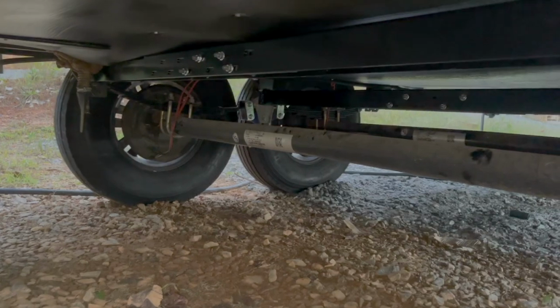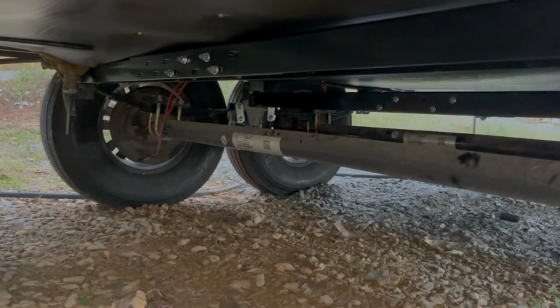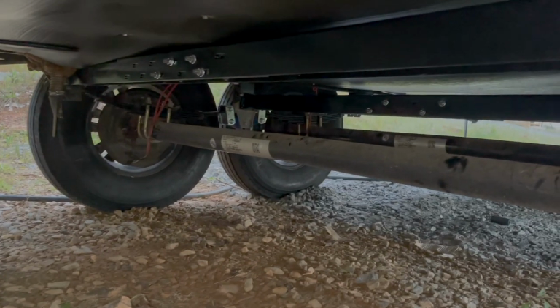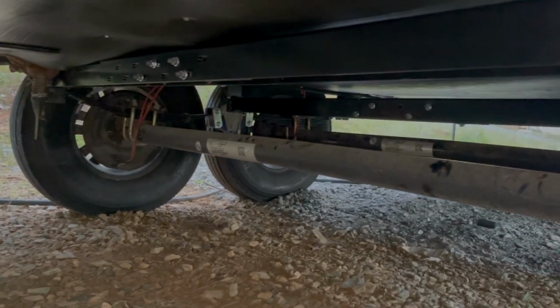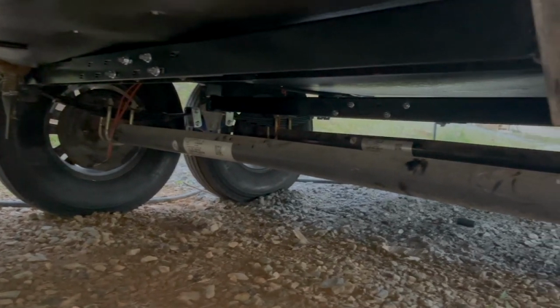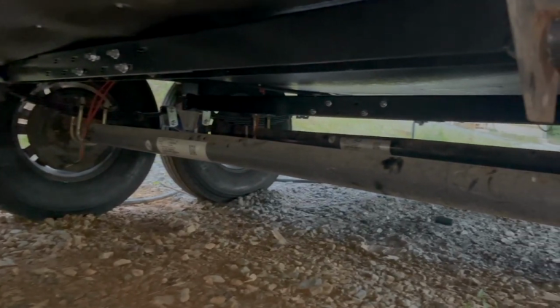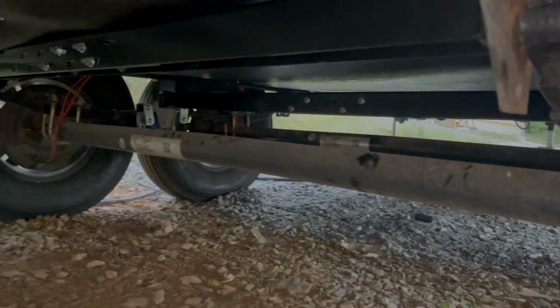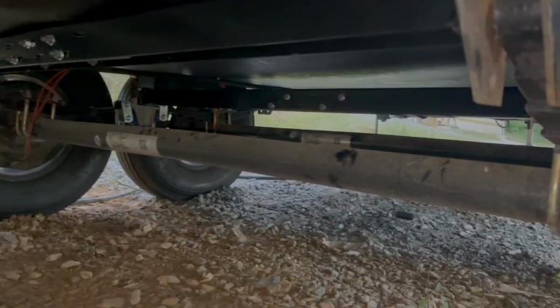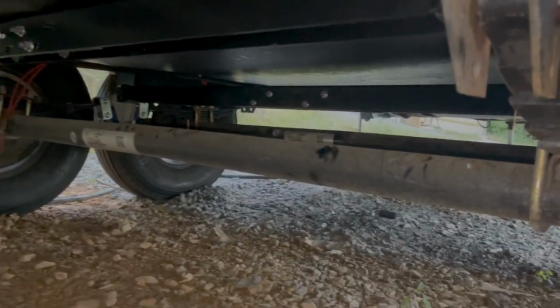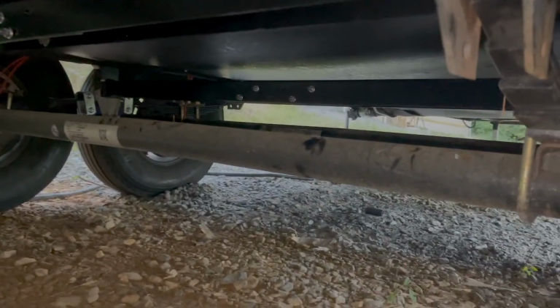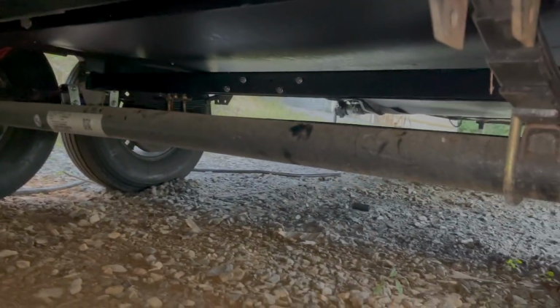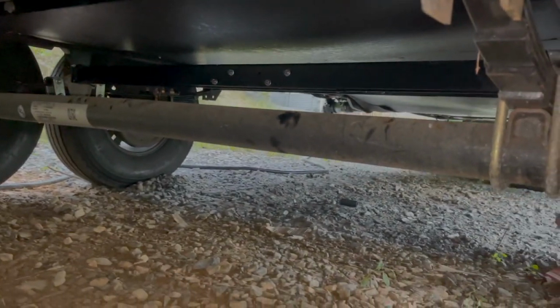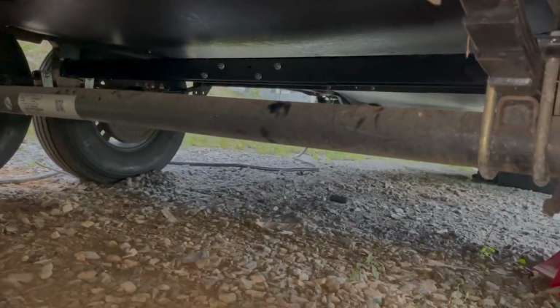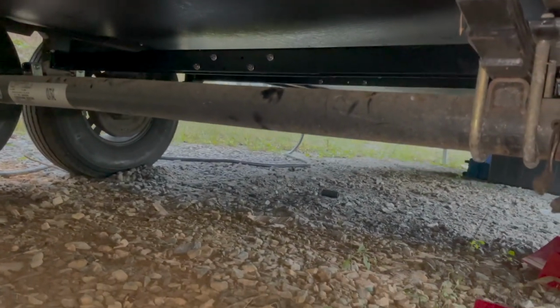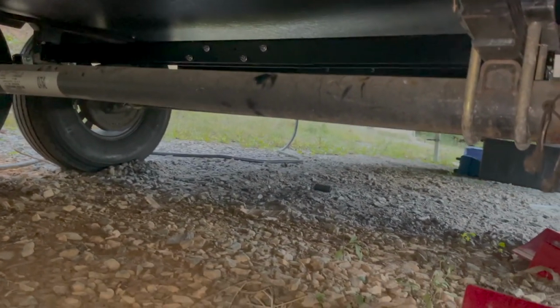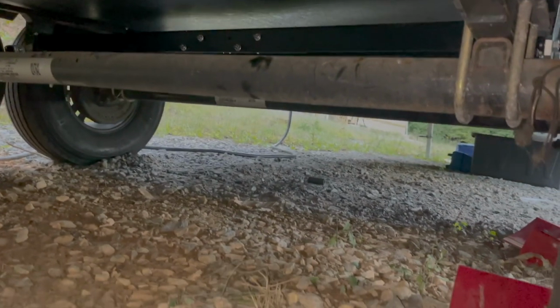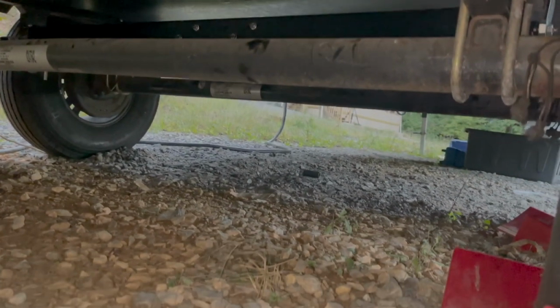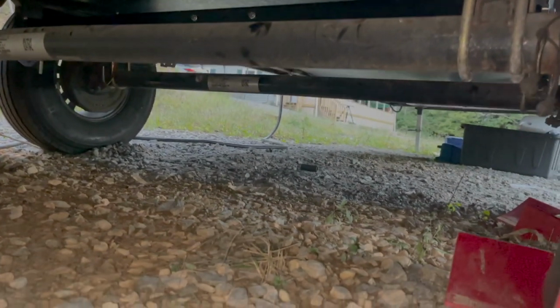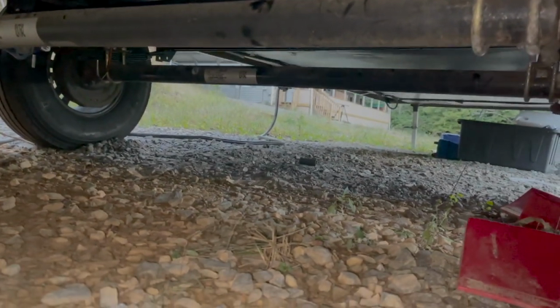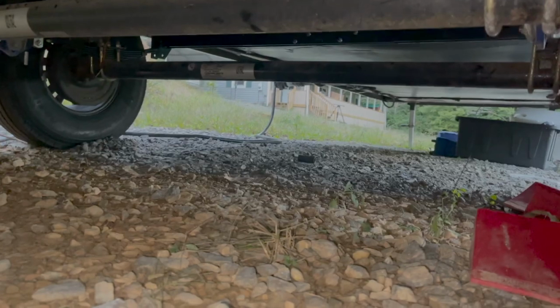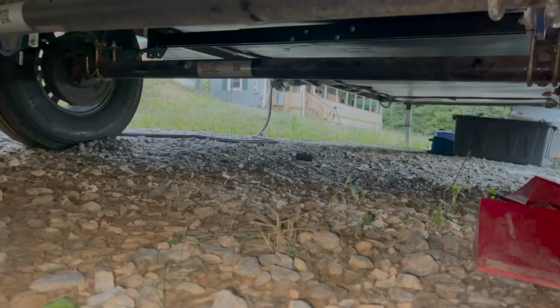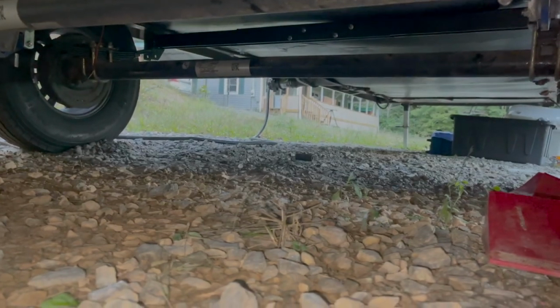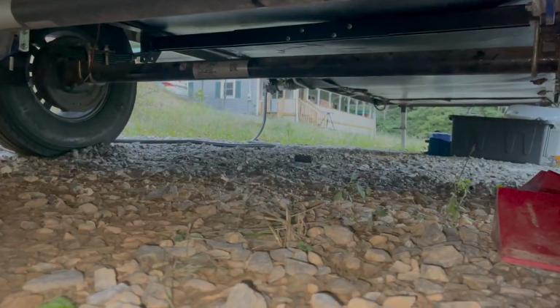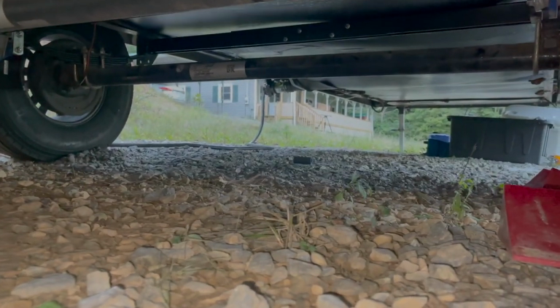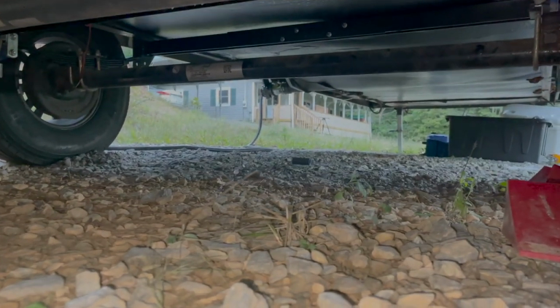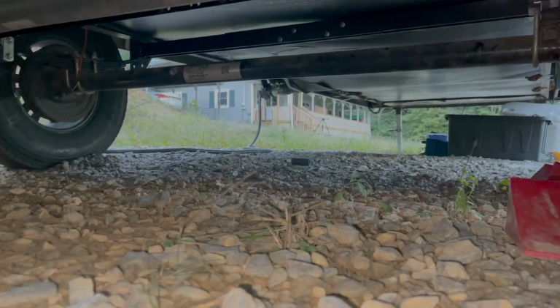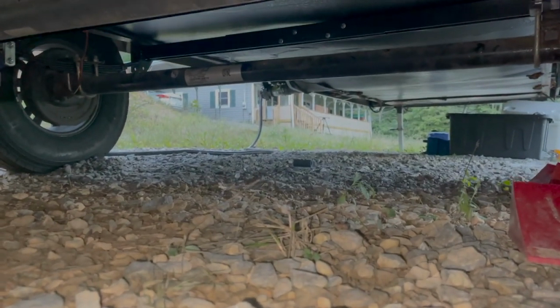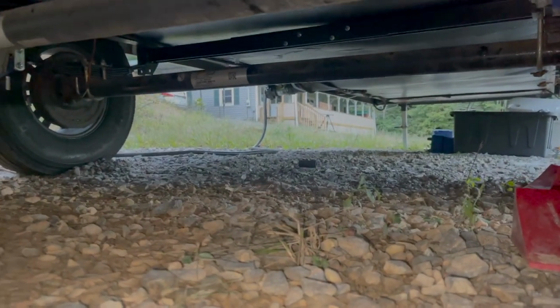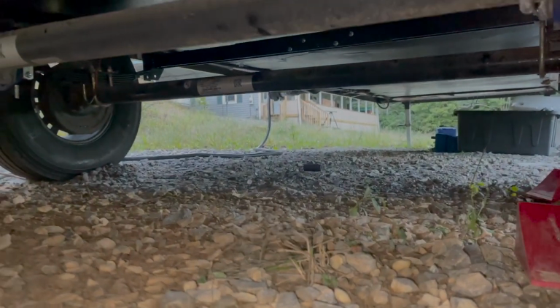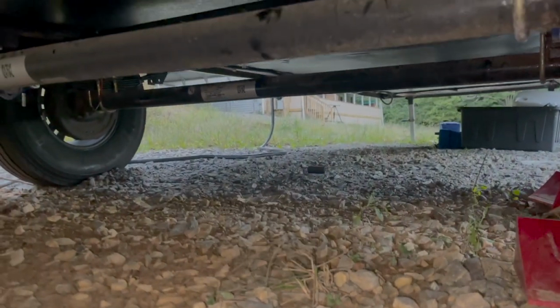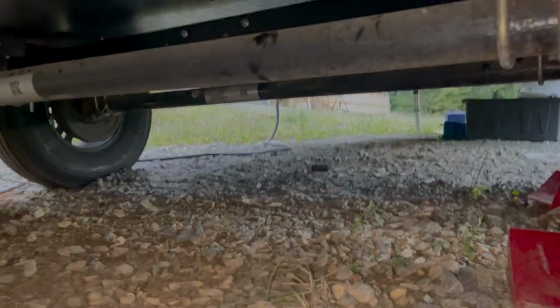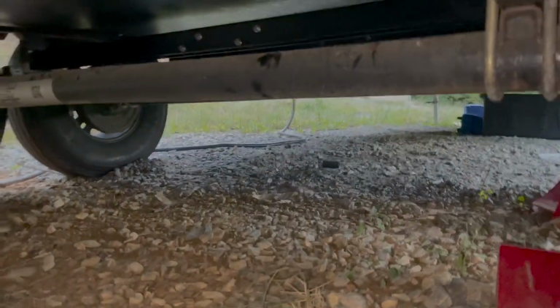Here you can see our X-Factor braces by Mooride. I bought and installed these to create more rigidity in both our axles and equalizer.